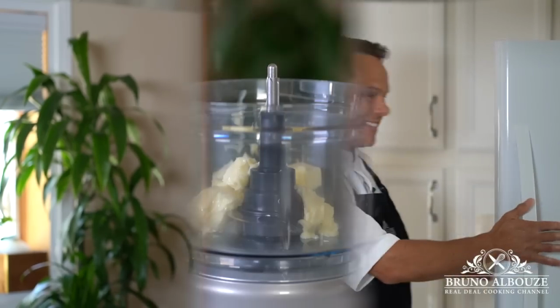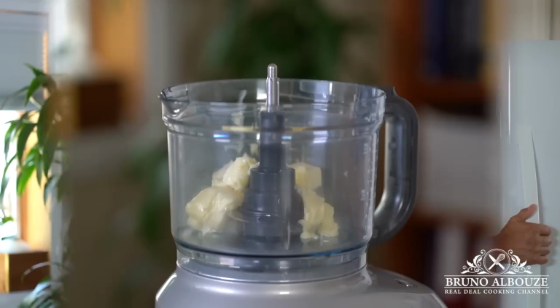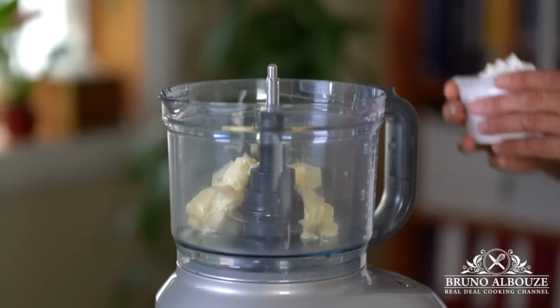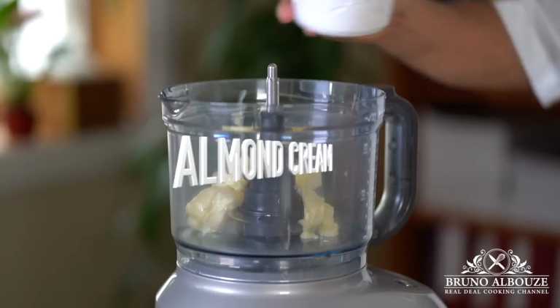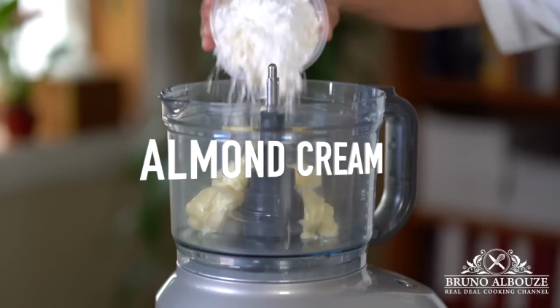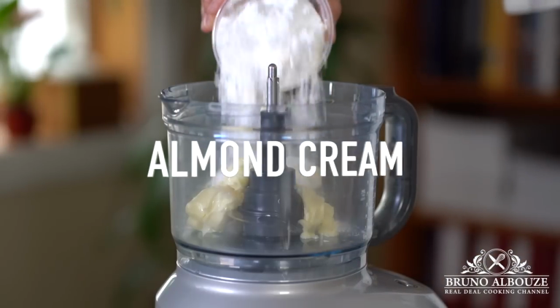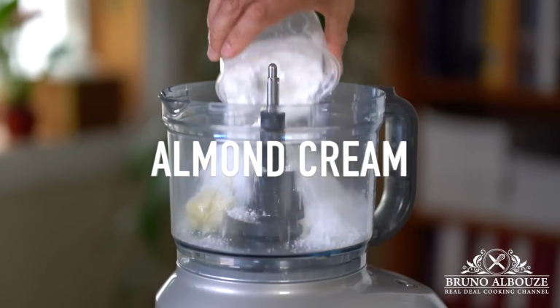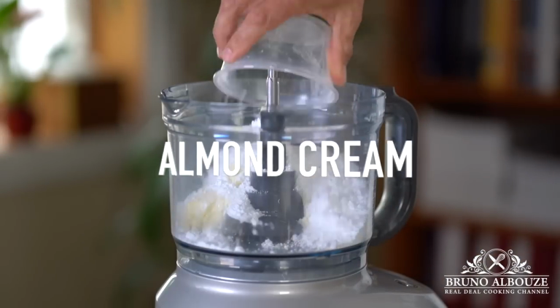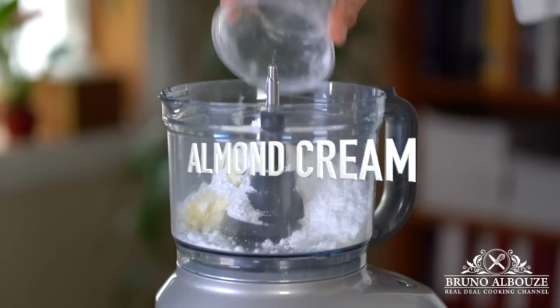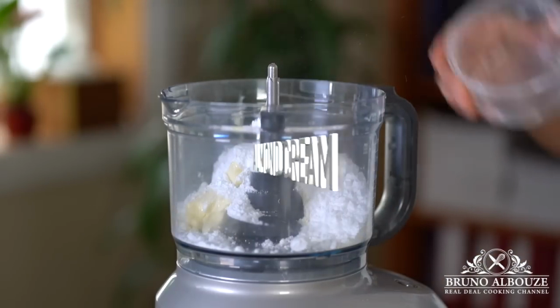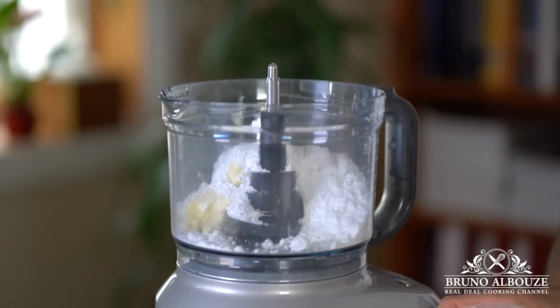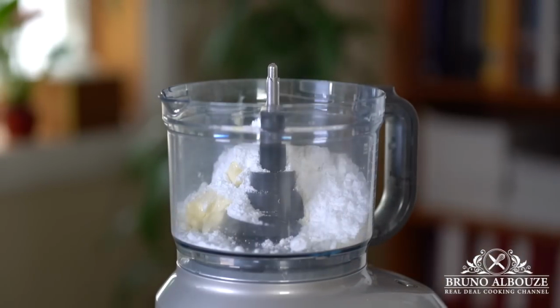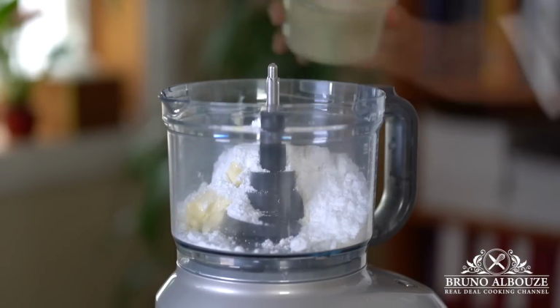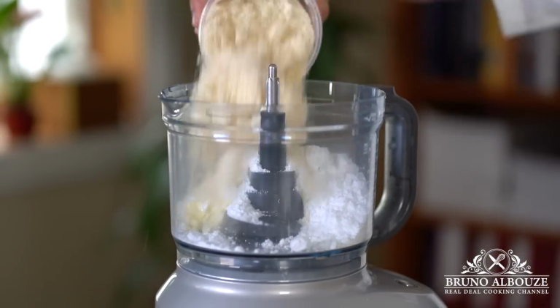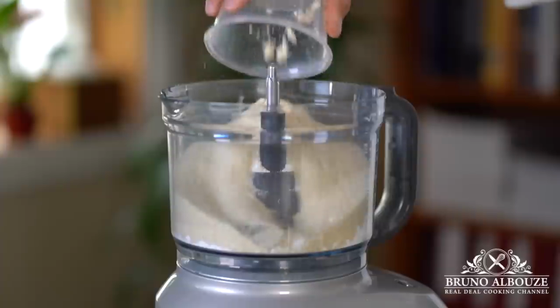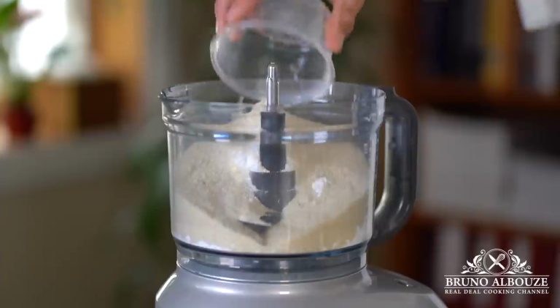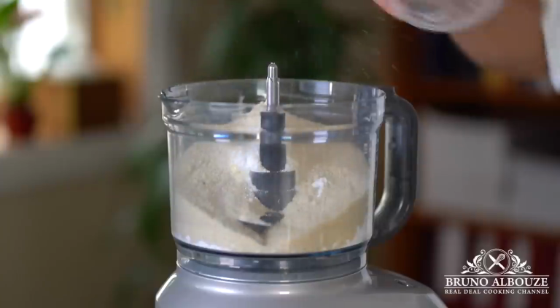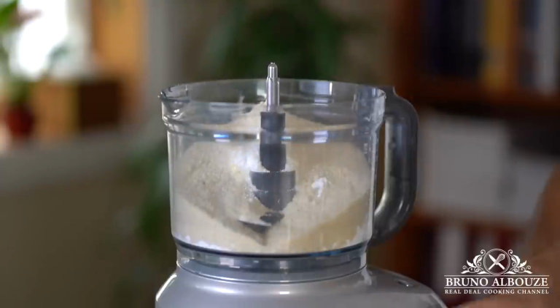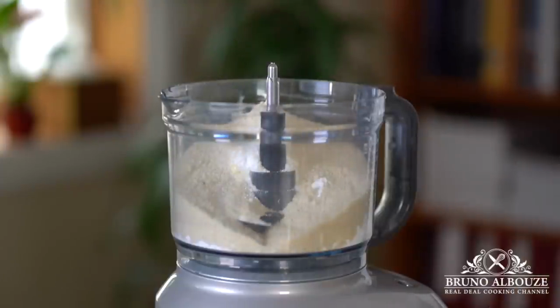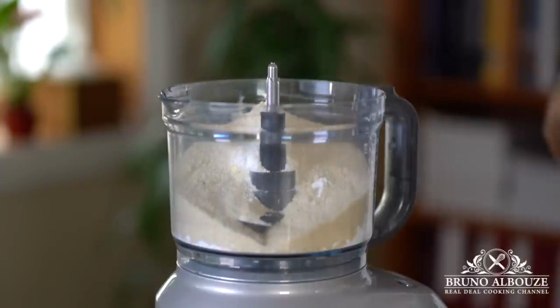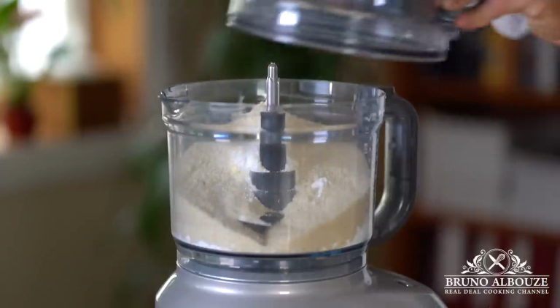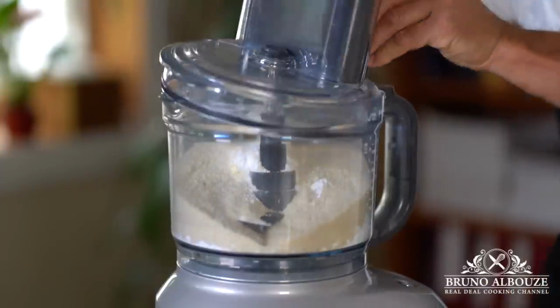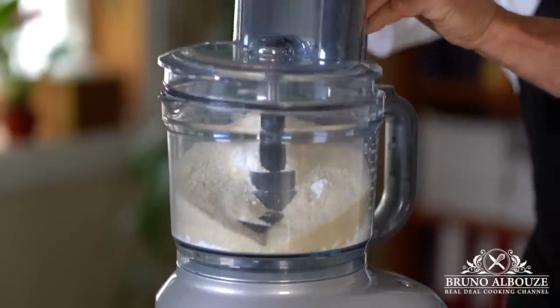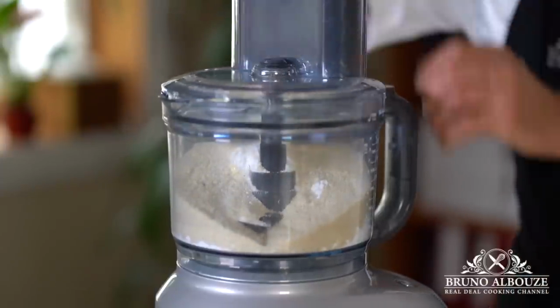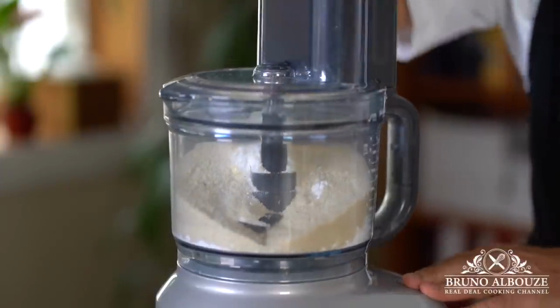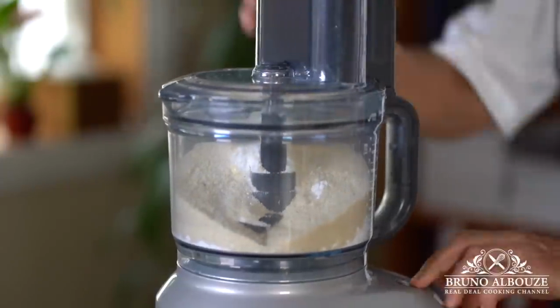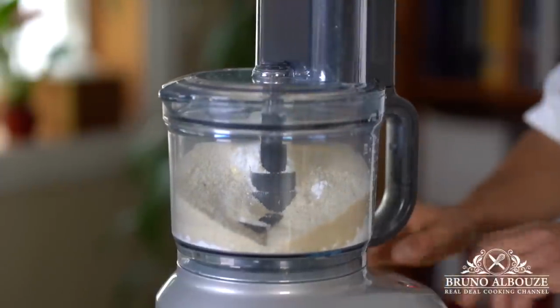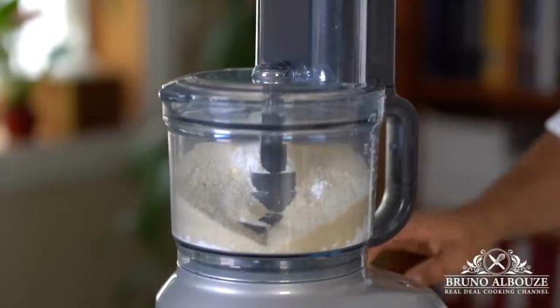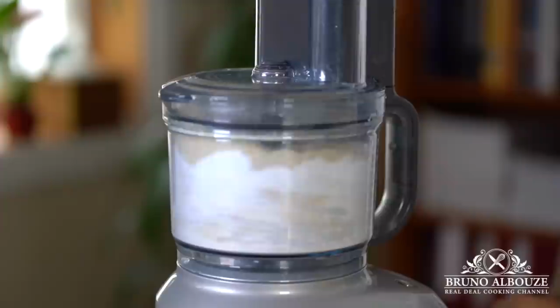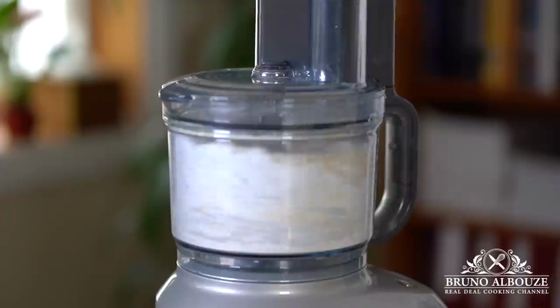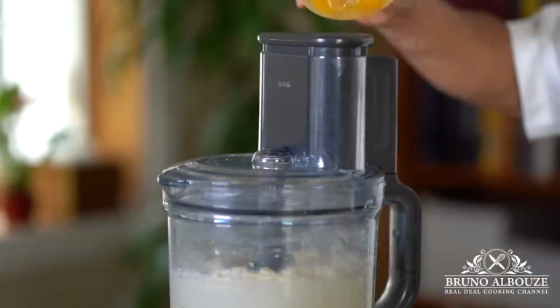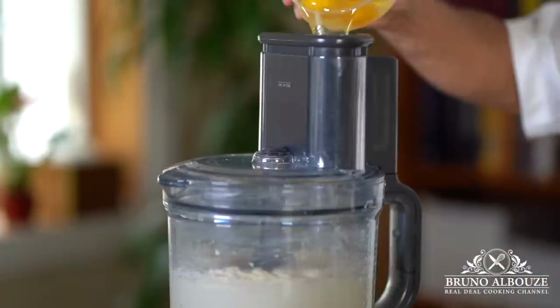To follow: almond cream. First, process soft butter with vanilla, sugar and almond meal, and add a dash of starch. Add the eggs. Done.